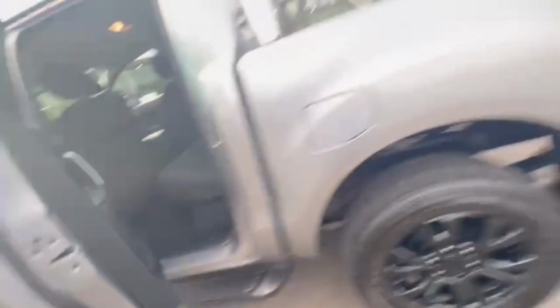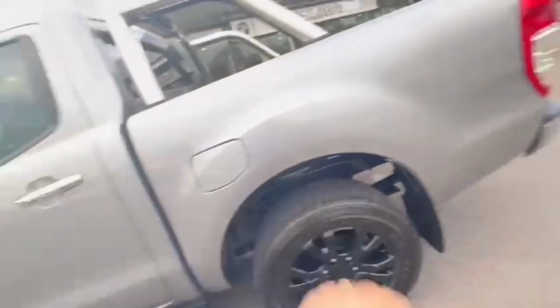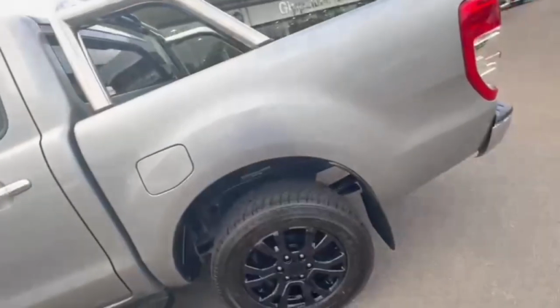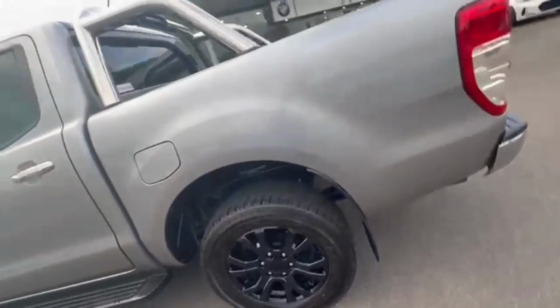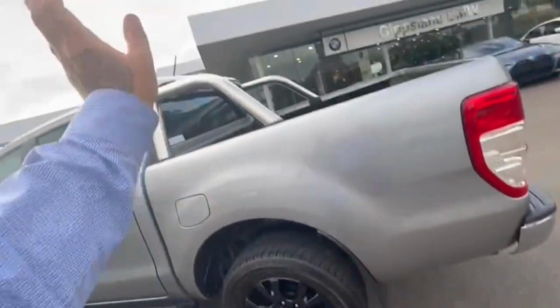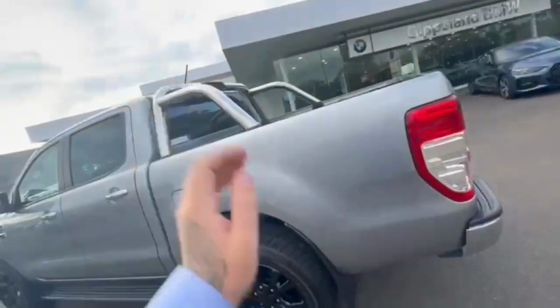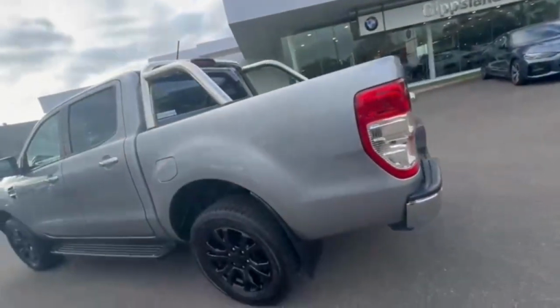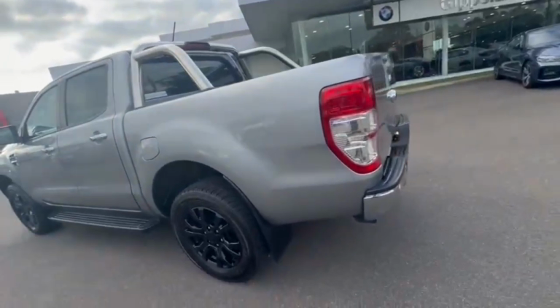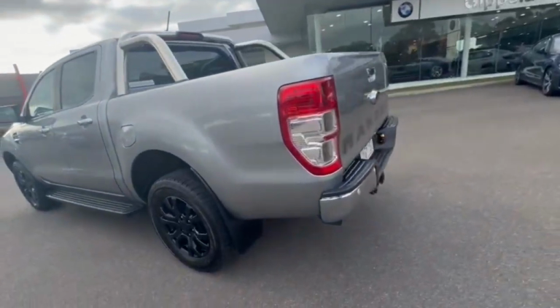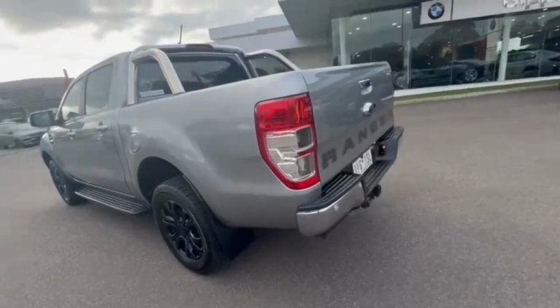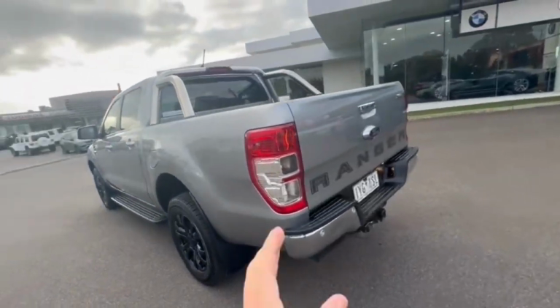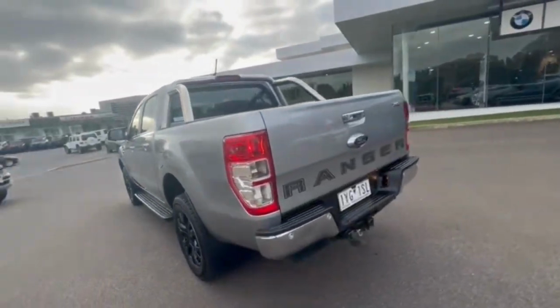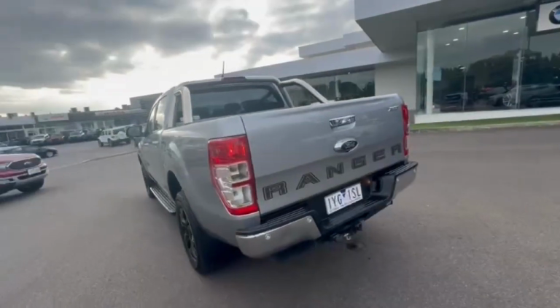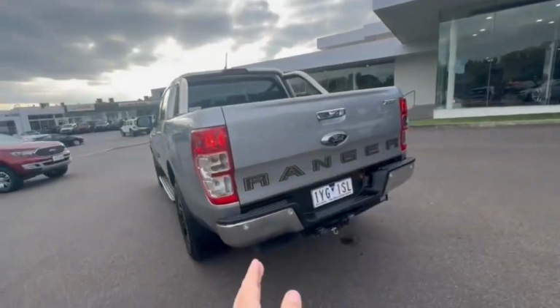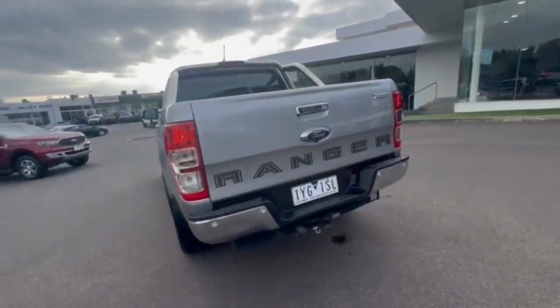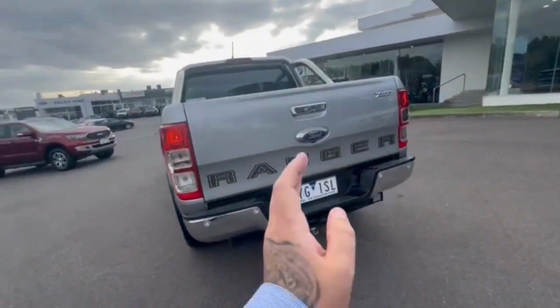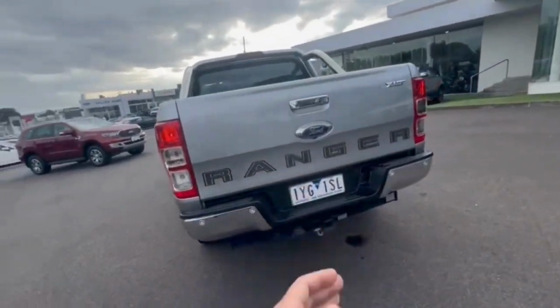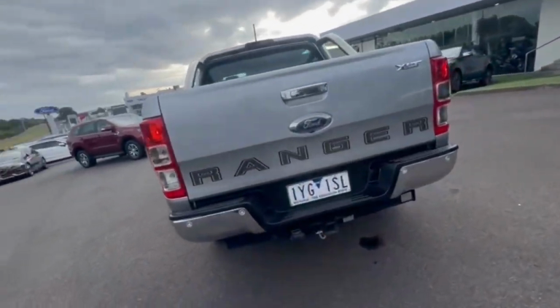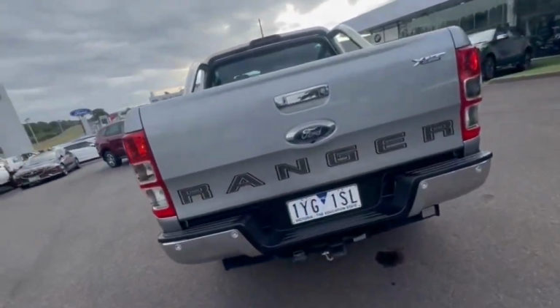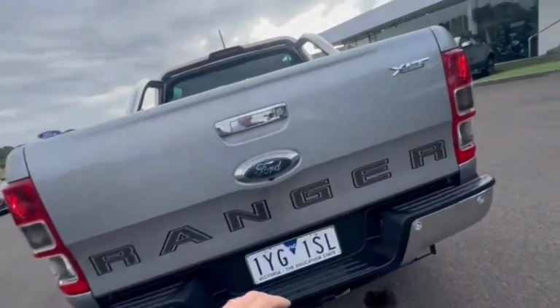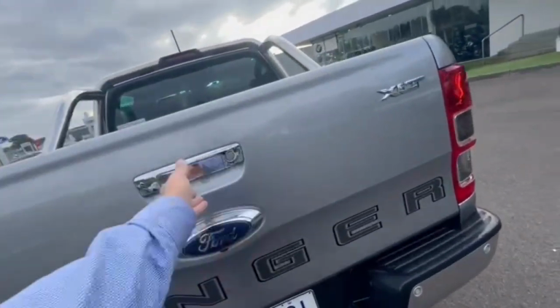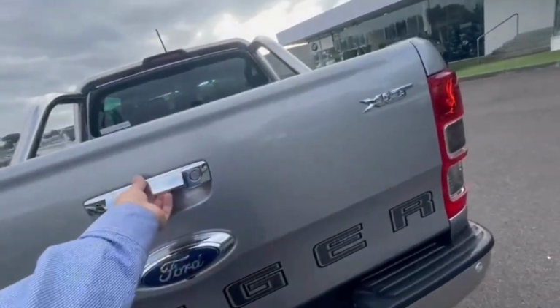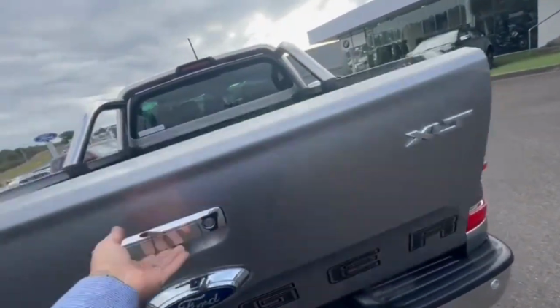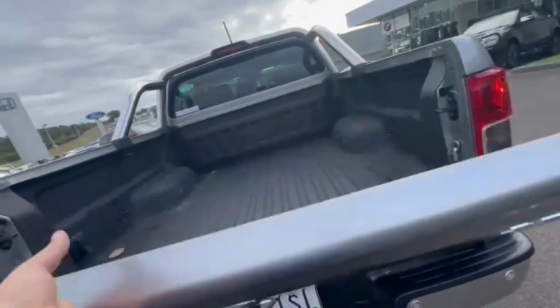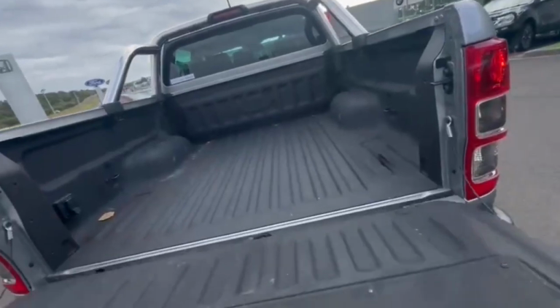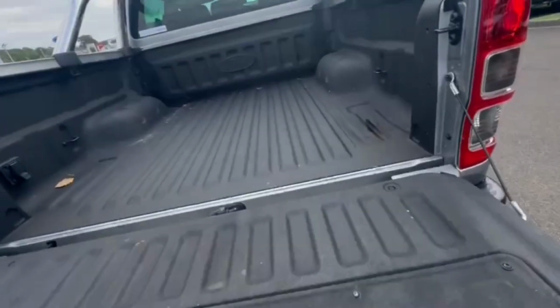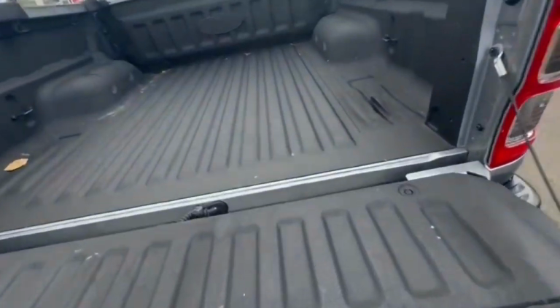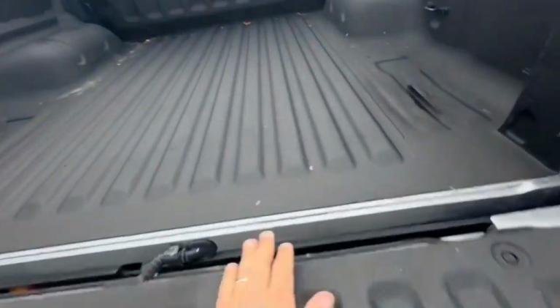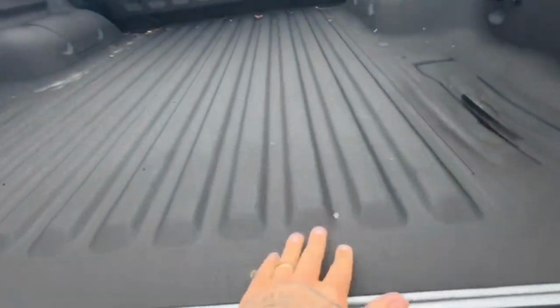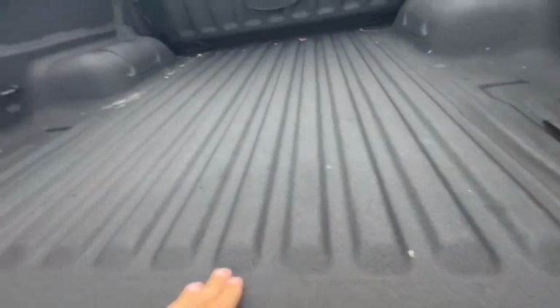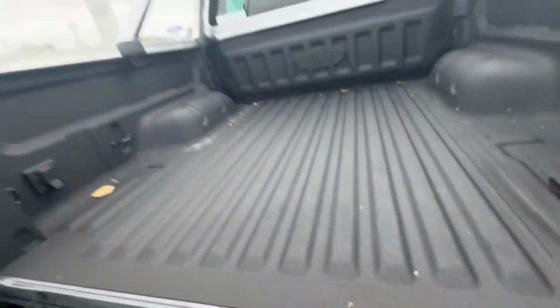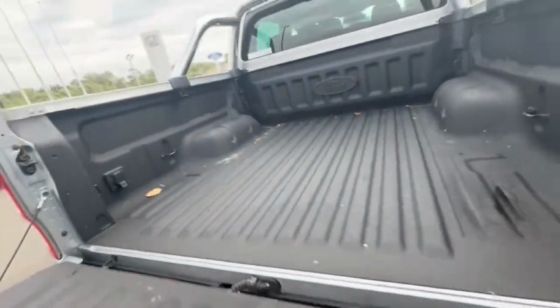Jumping onto the rear, it does have your sports bars, reverse camera, rear sensors, and a tow bar. And in the bed, it does have the racco liner also.